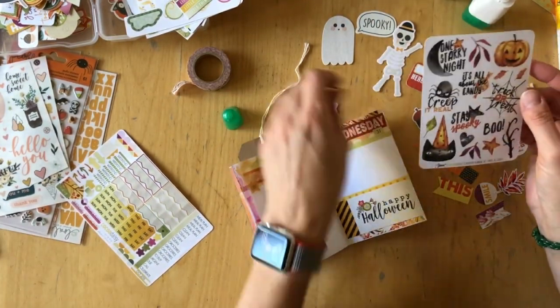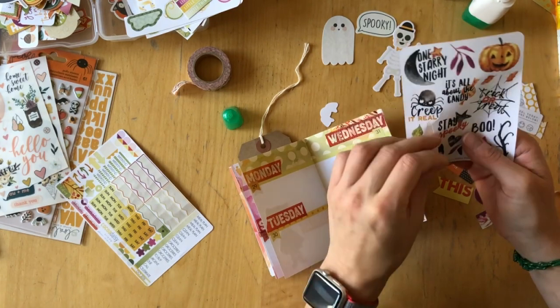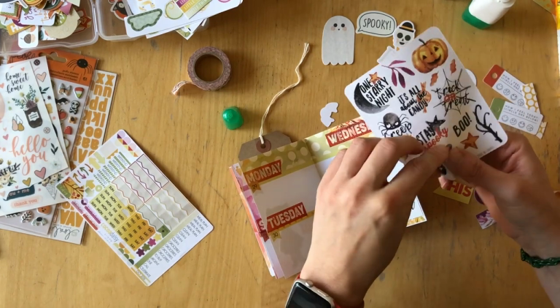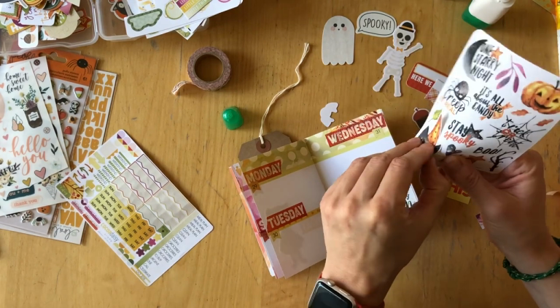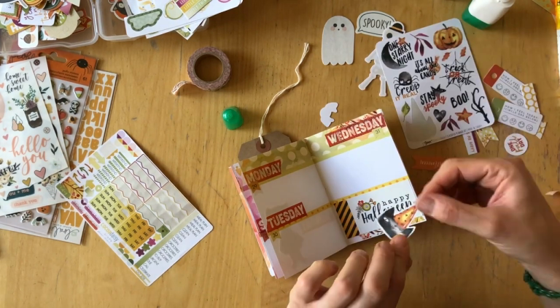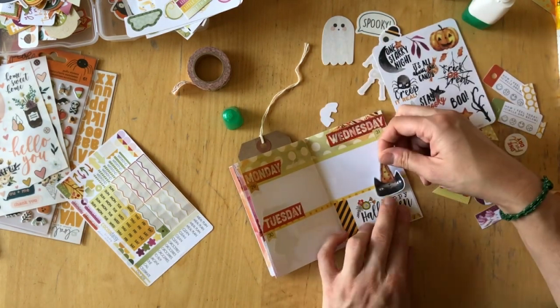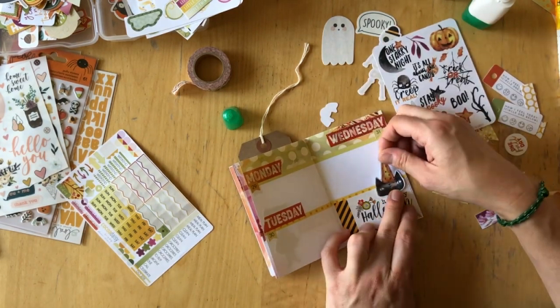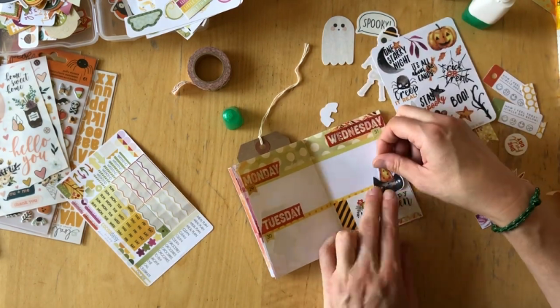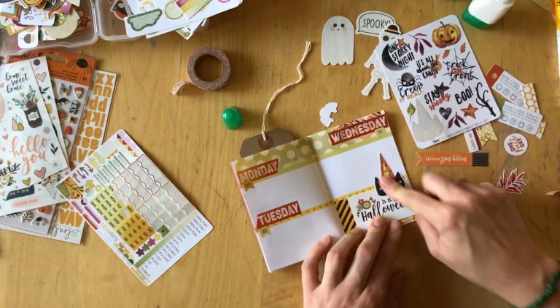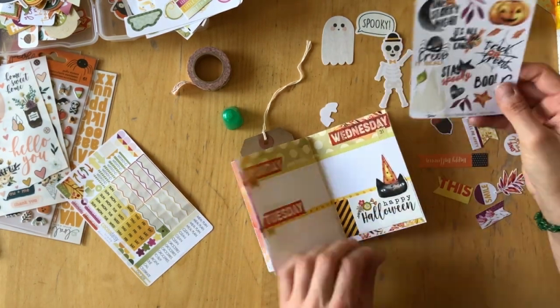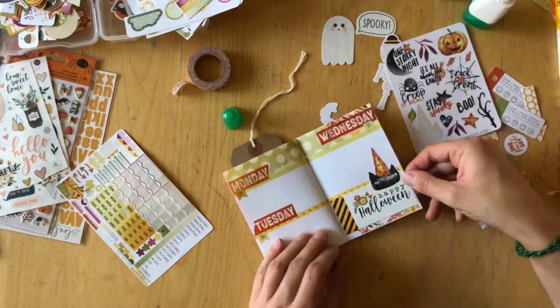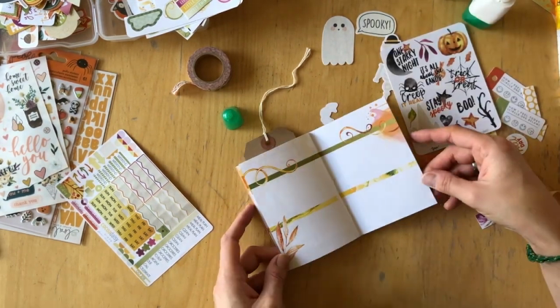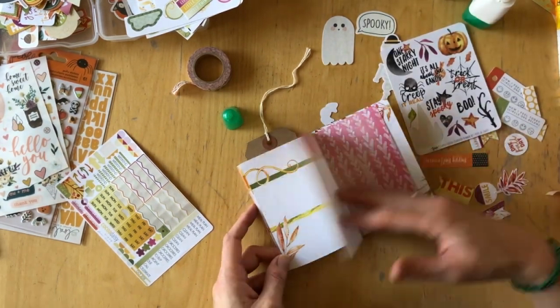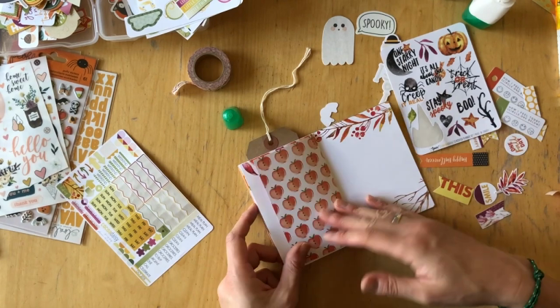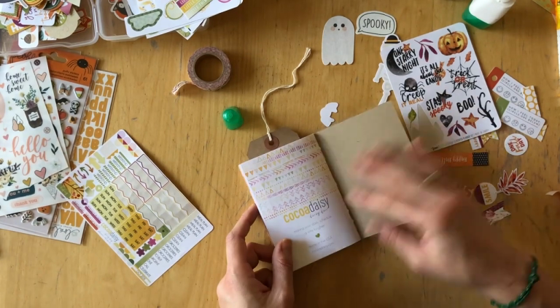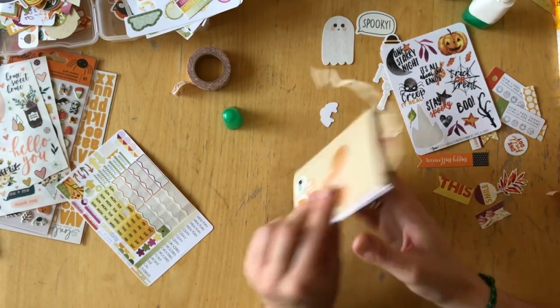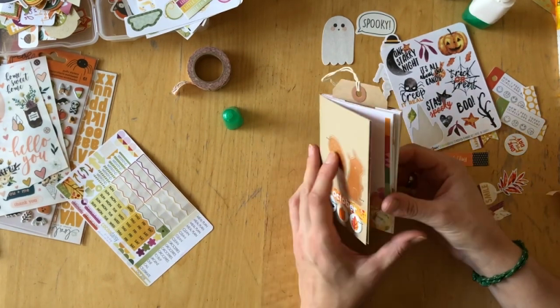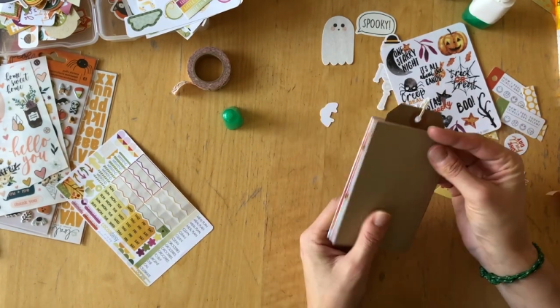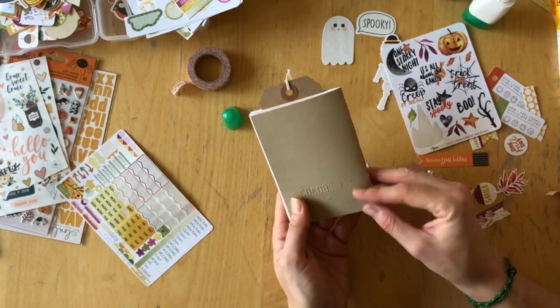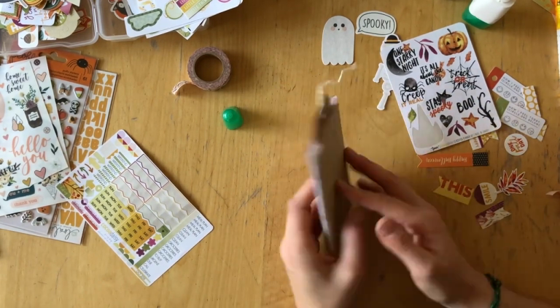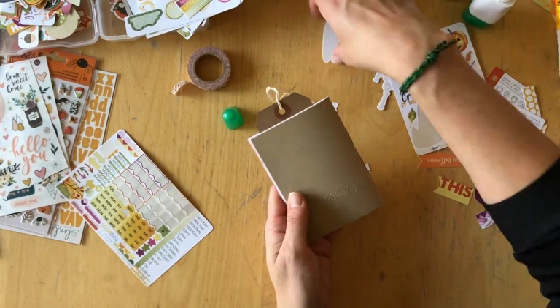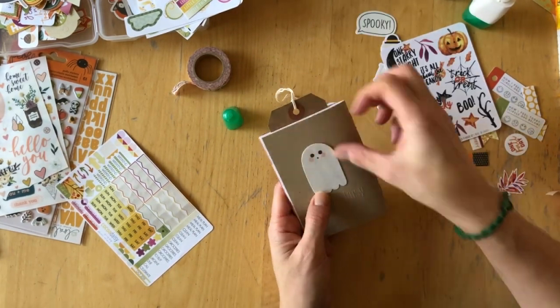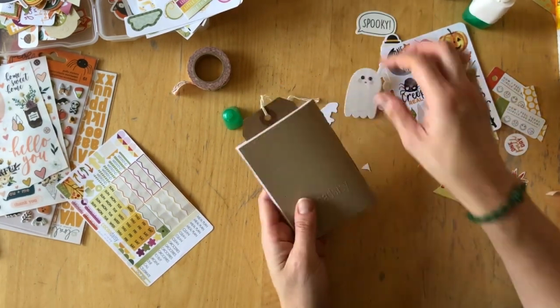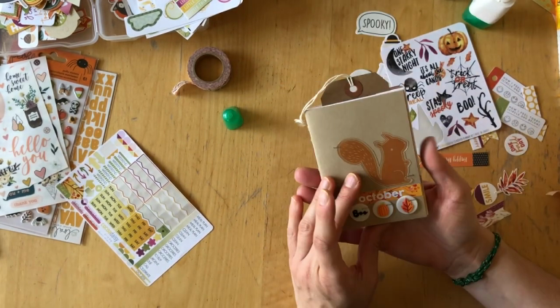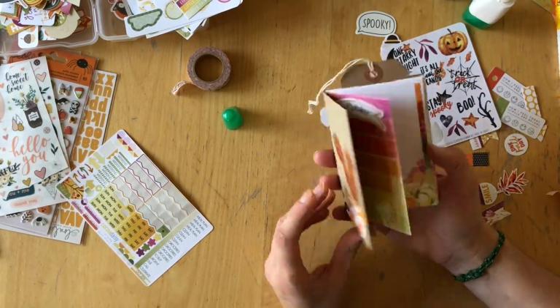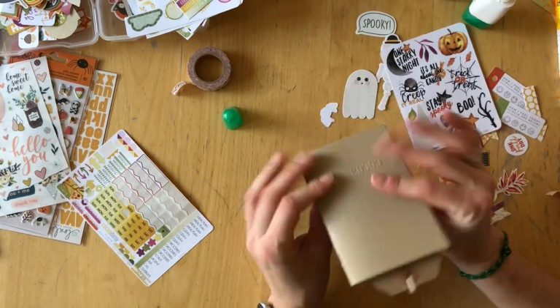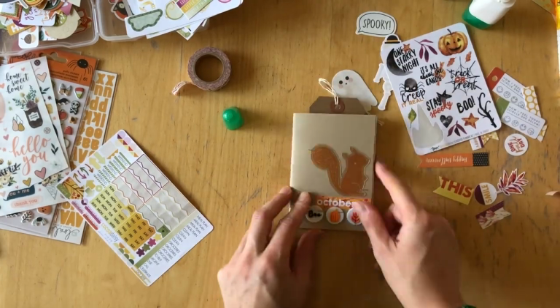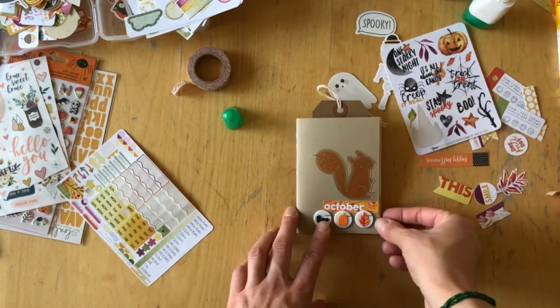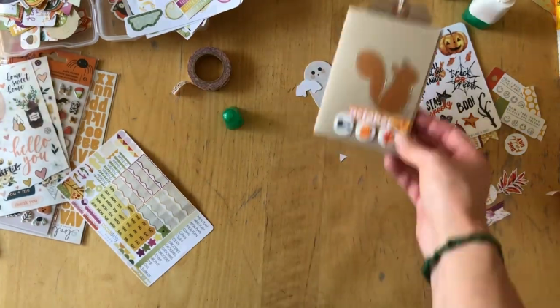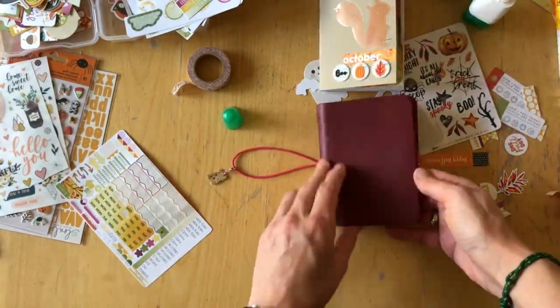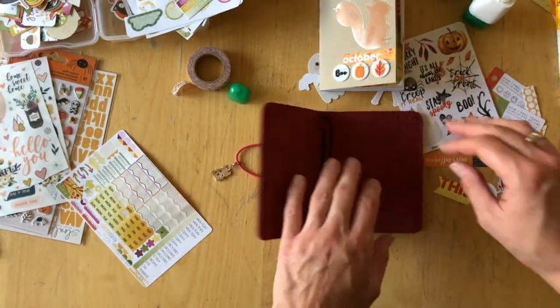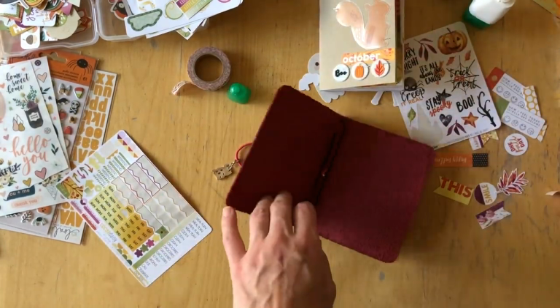I kind of didn't like that the 'happy Halloween' was so far apart from the top part of the page, and so adding that little pumpkin was perfect.